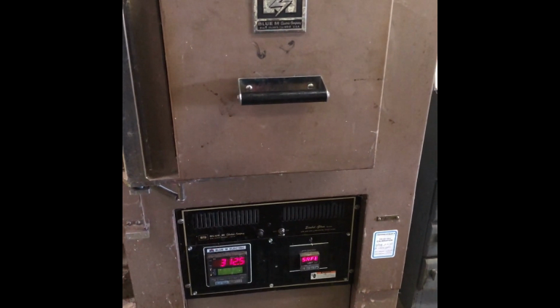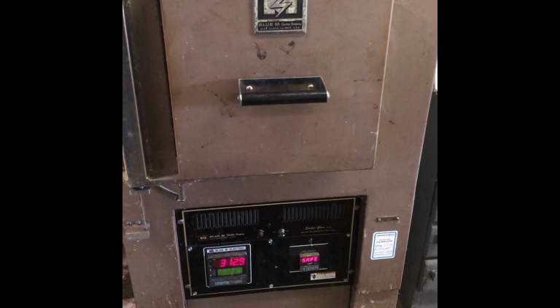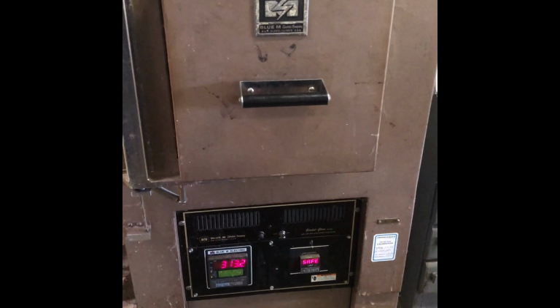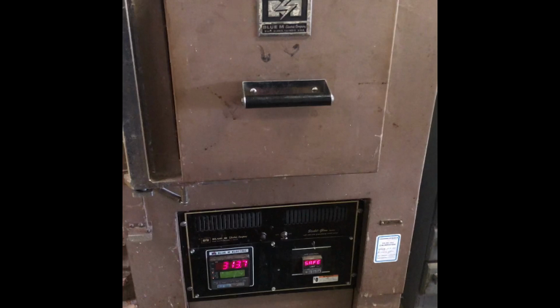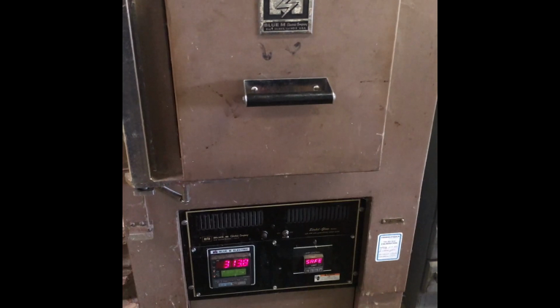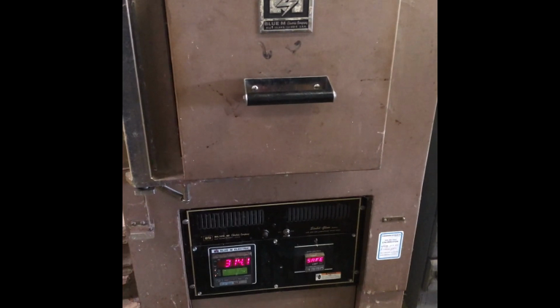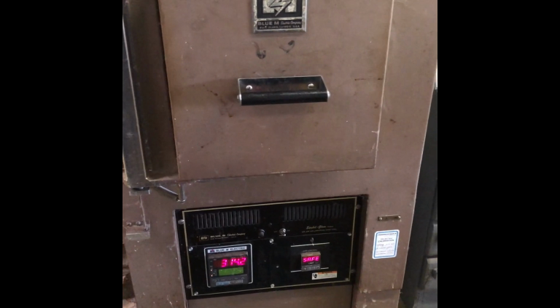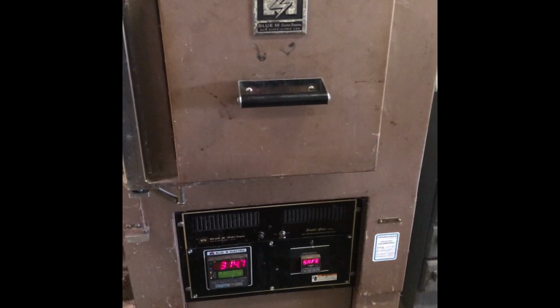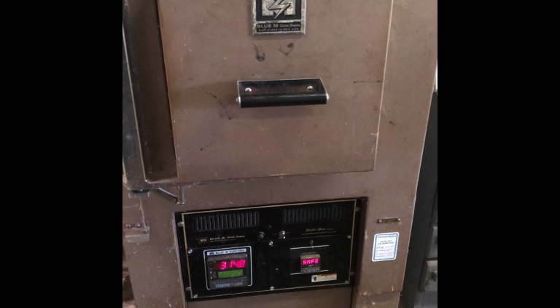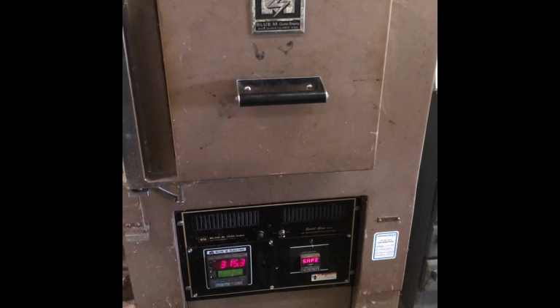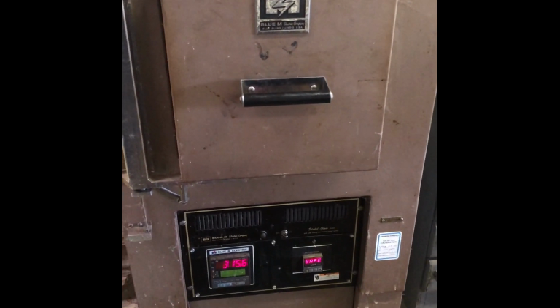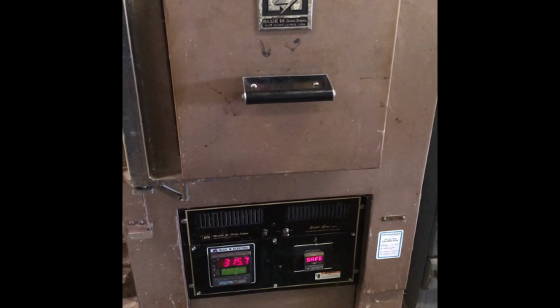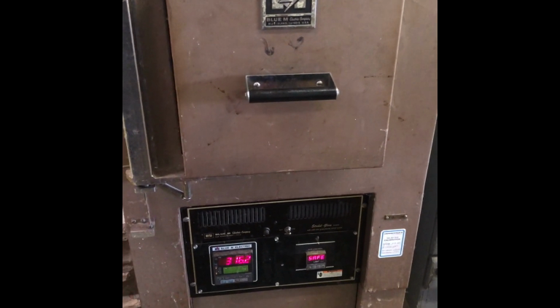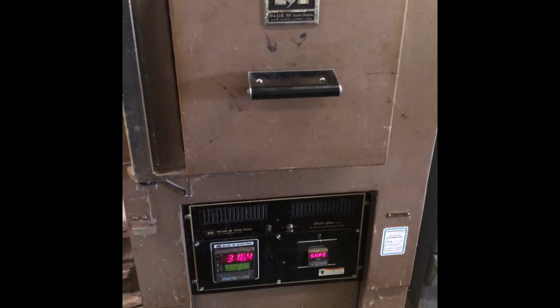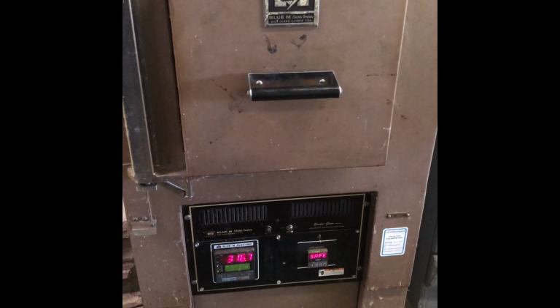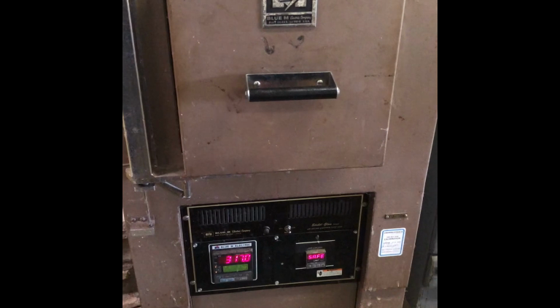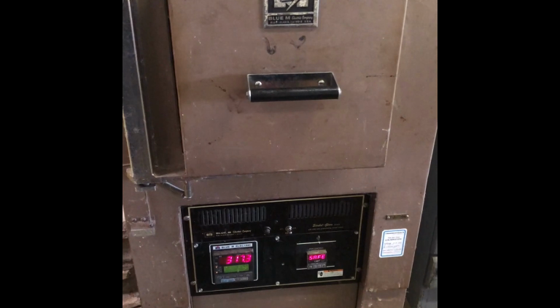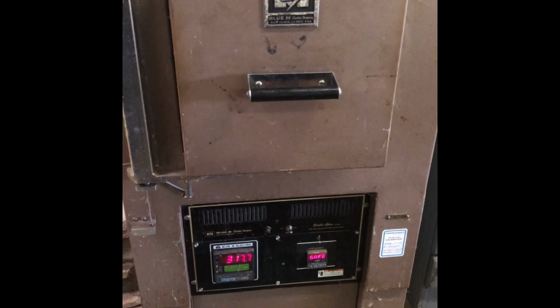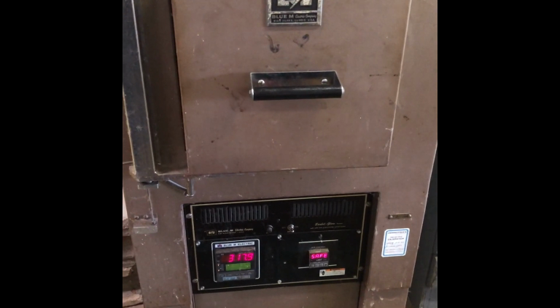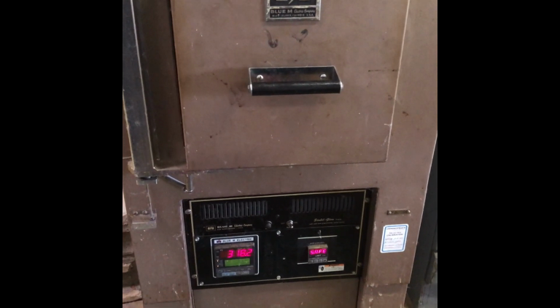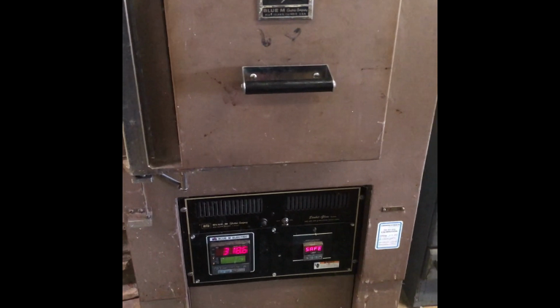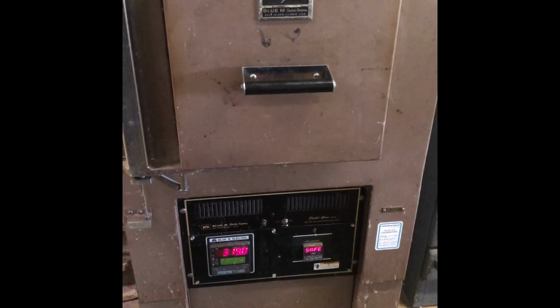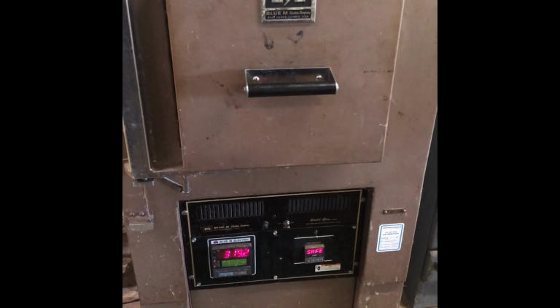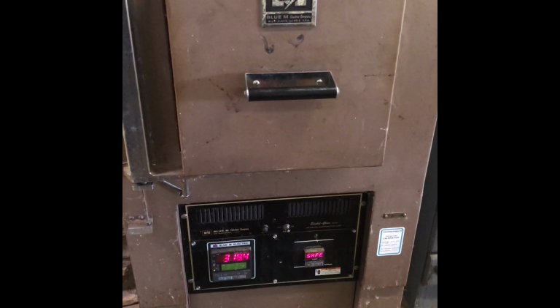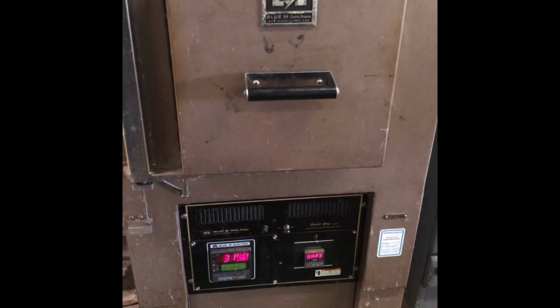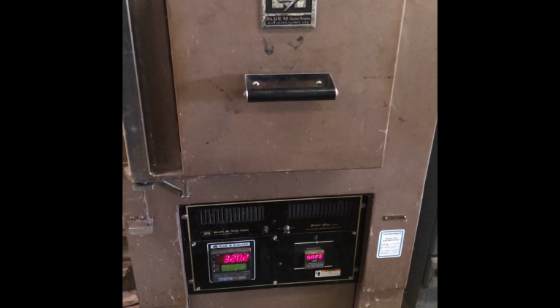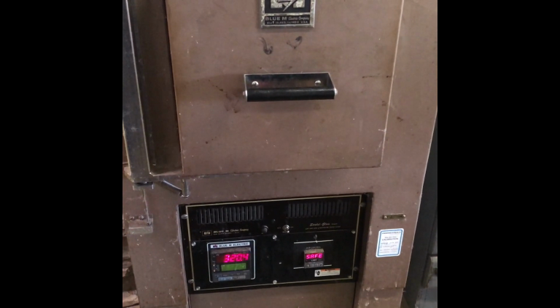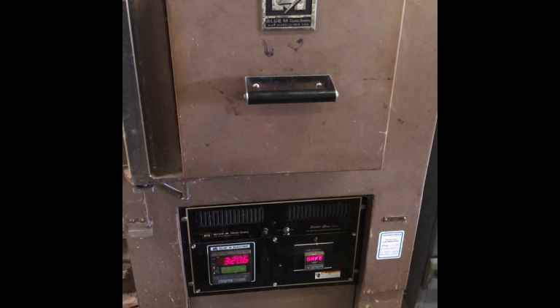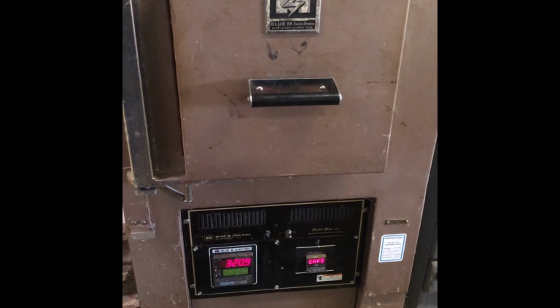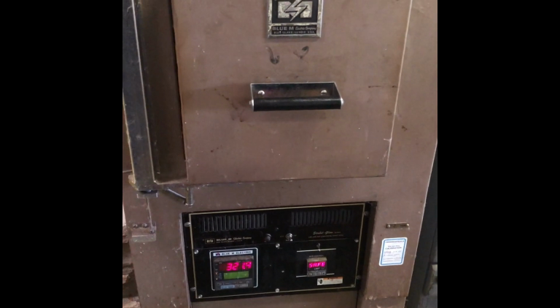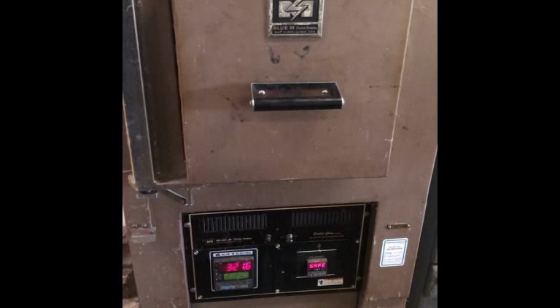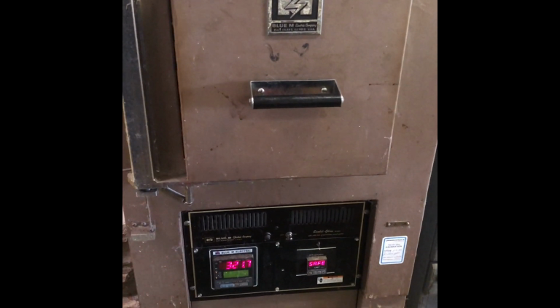We'll let it get up to temperature and then look at it in about an hour to see if we've got it up to 550 and what the color looks like. After that we'll pull it out and drop it in some oil and see what the final results look like.